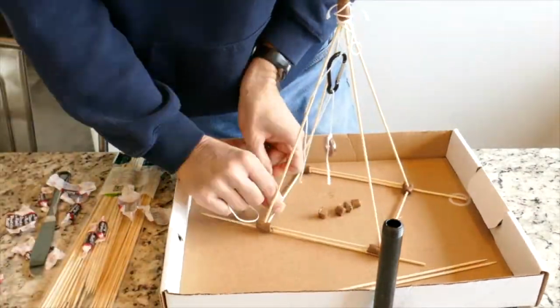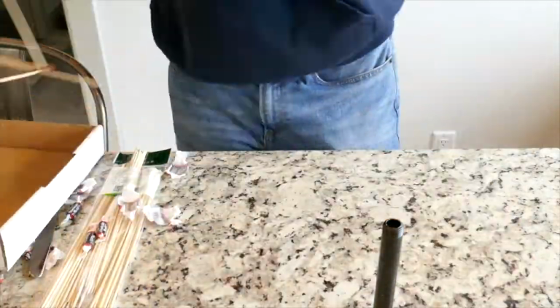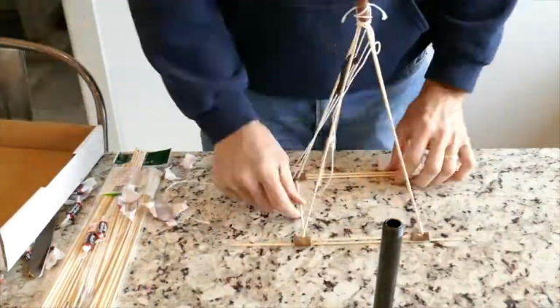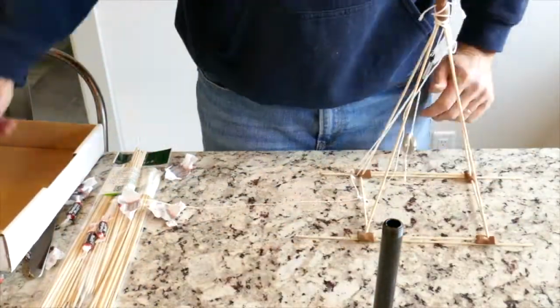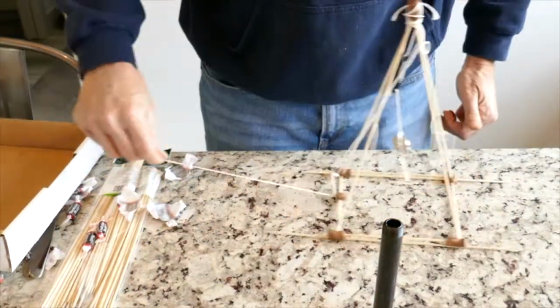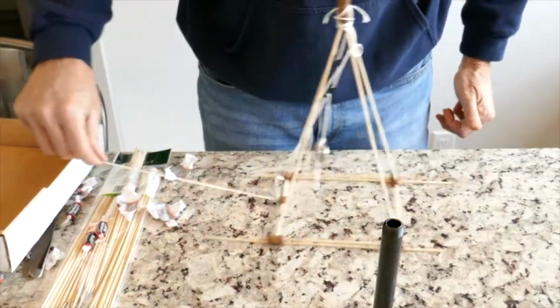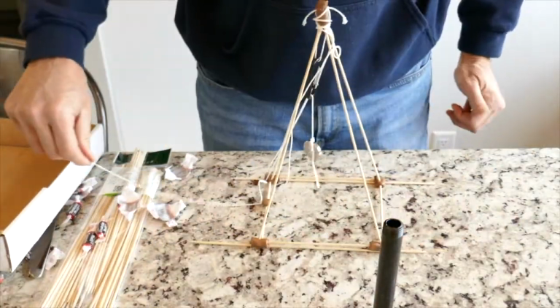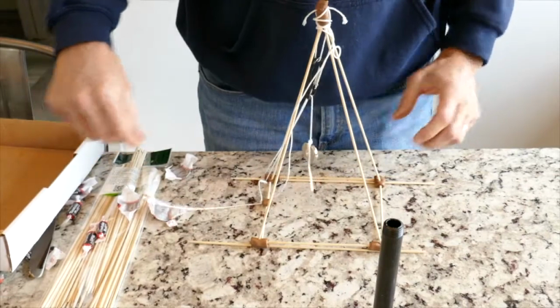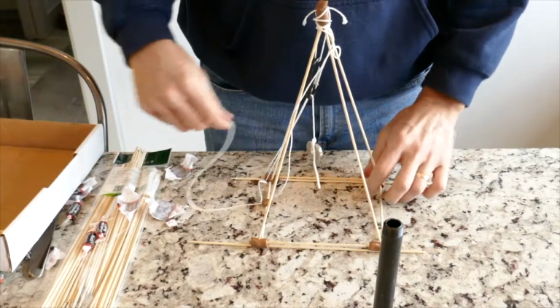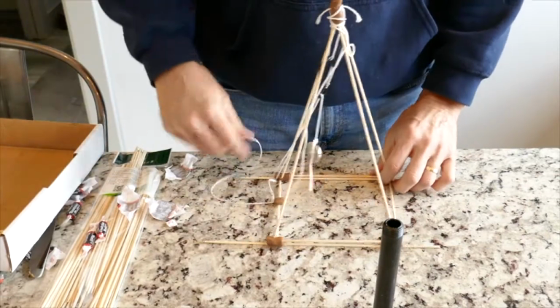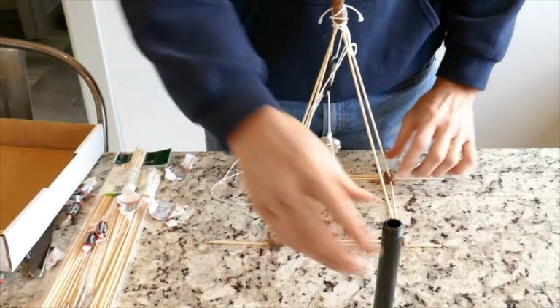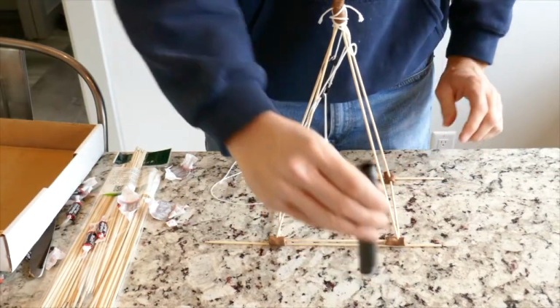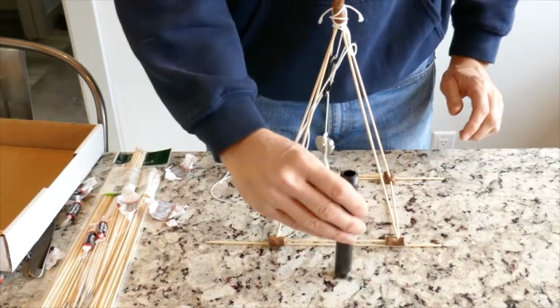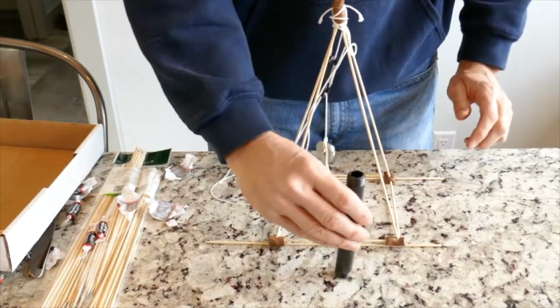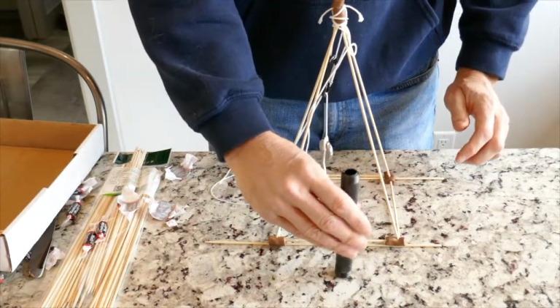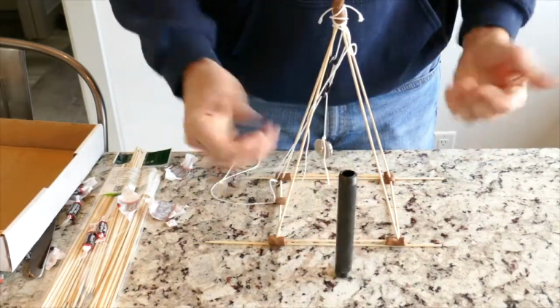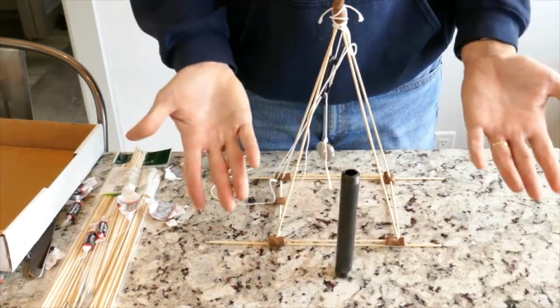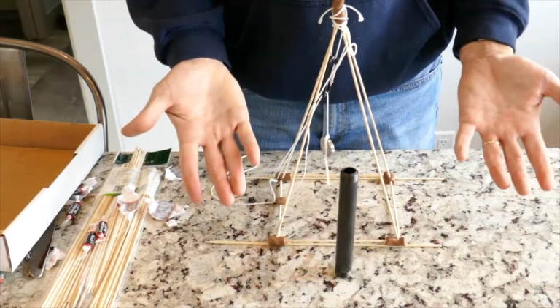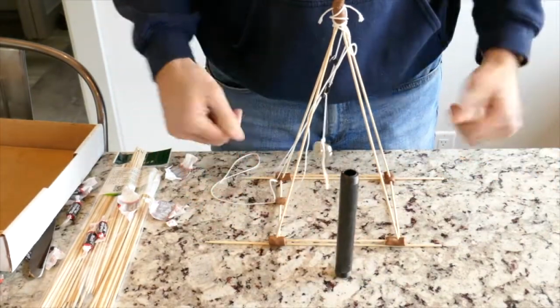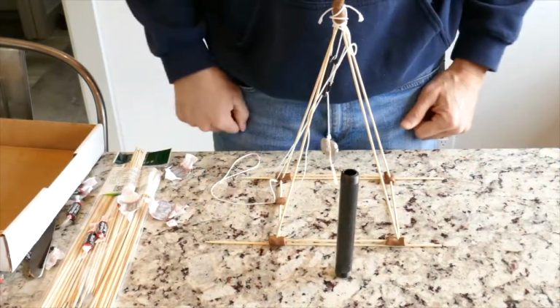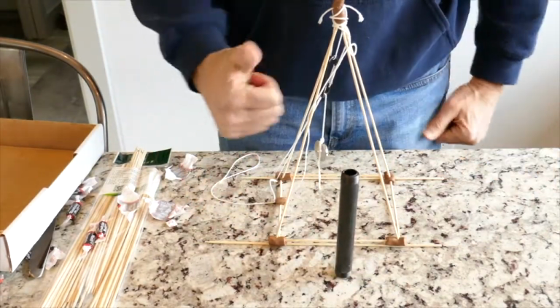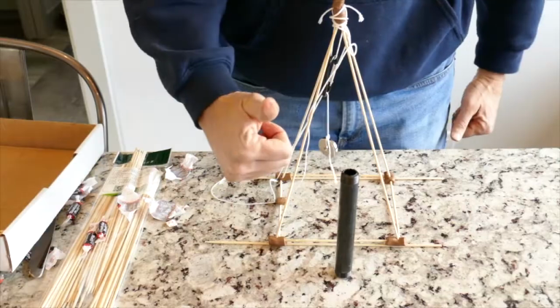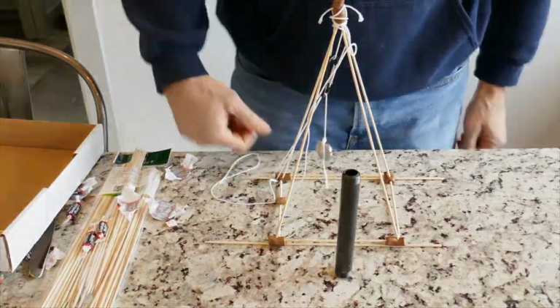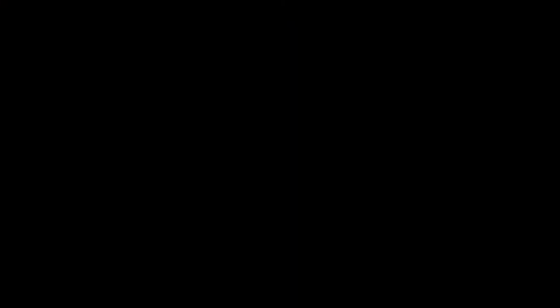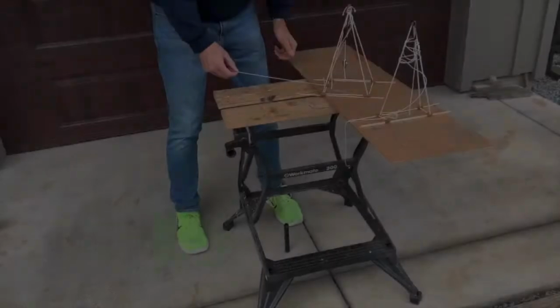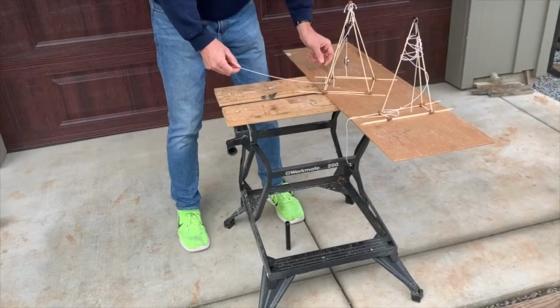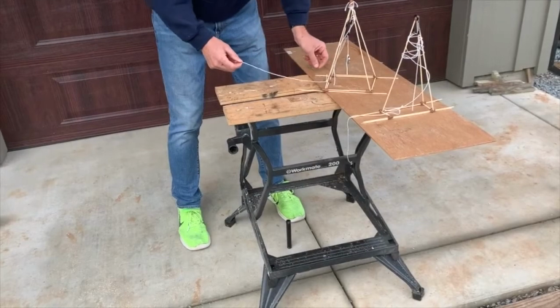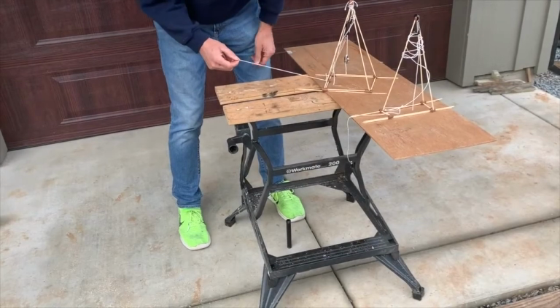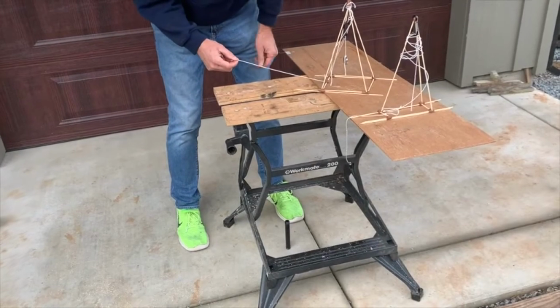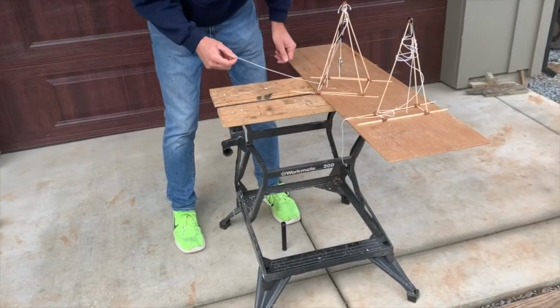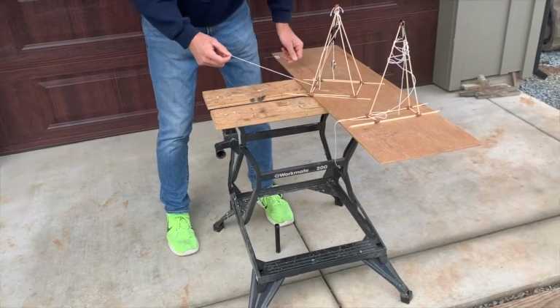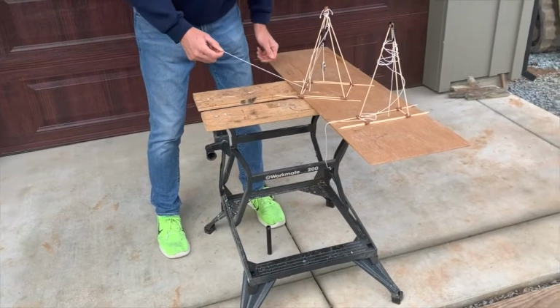That first iteration worked fine as far as being a portable drill rig, but as far as retrieving the ice core, that didn't work out too well. So here we go — trial number two, back to the testing.